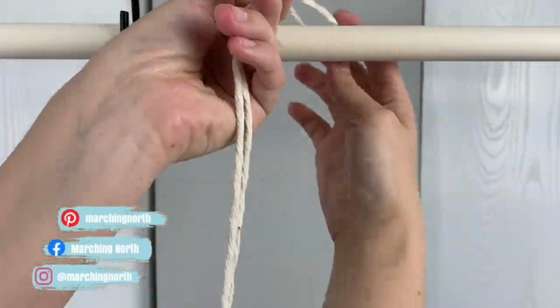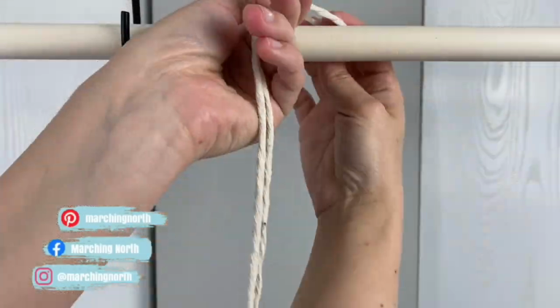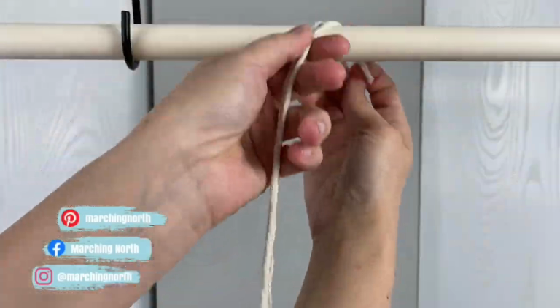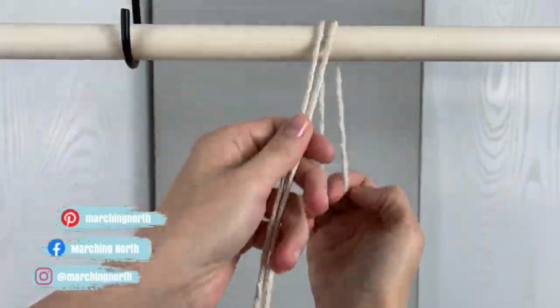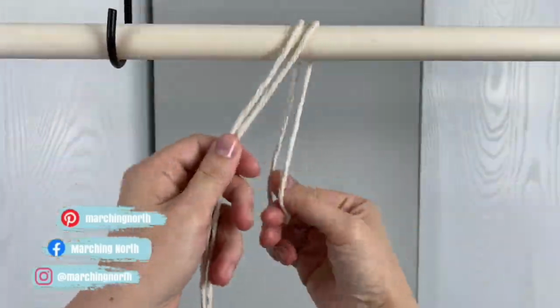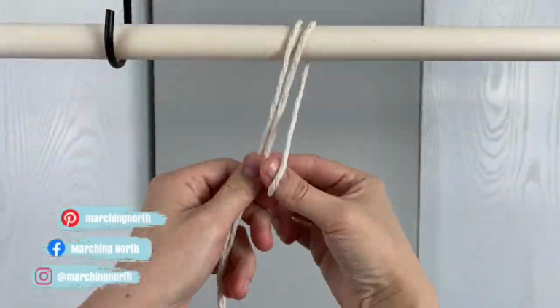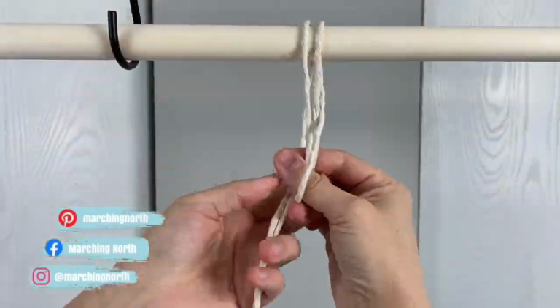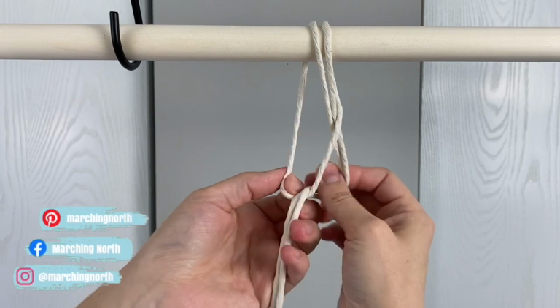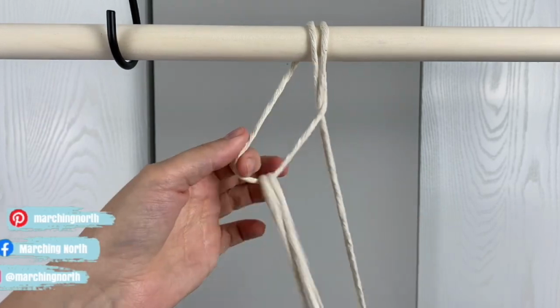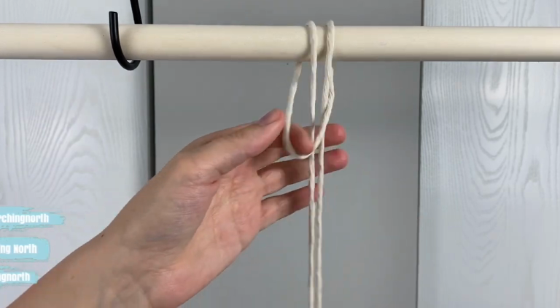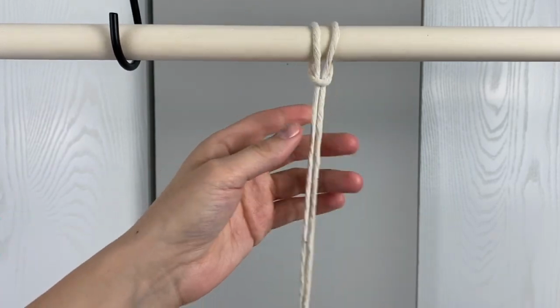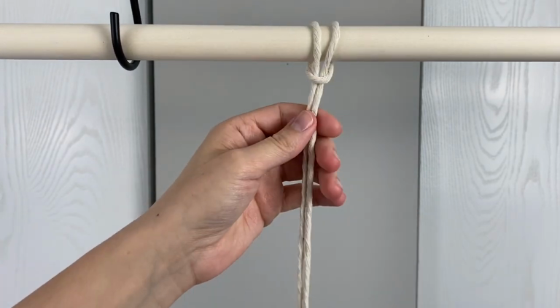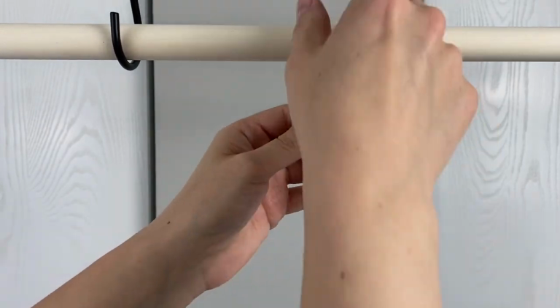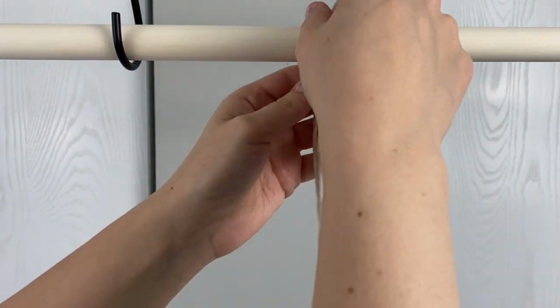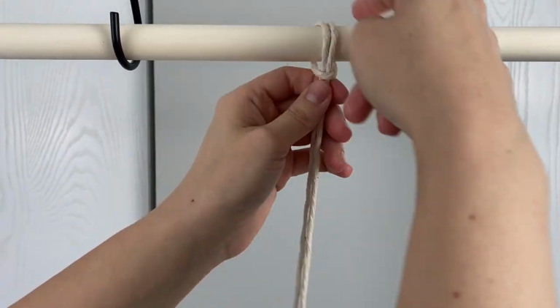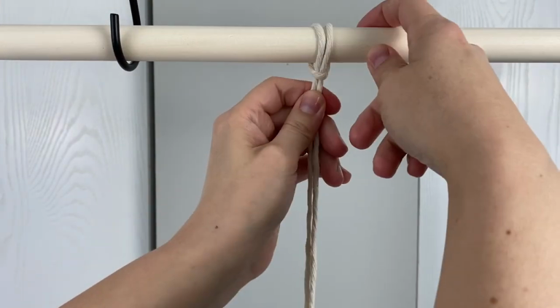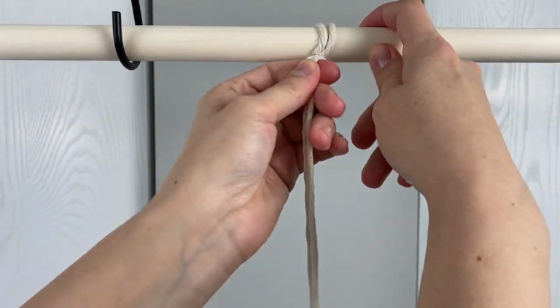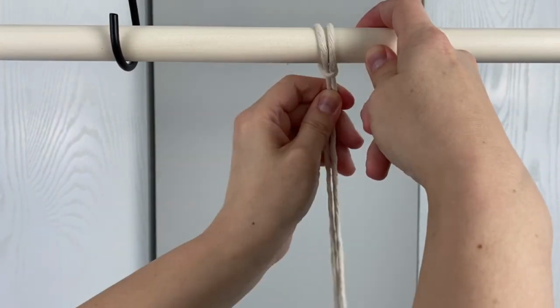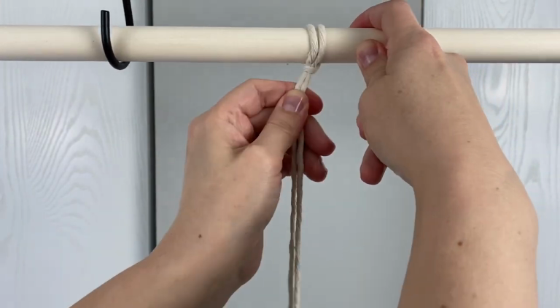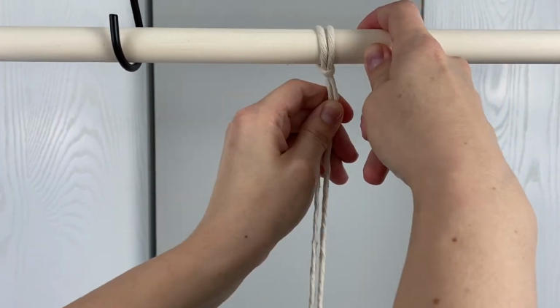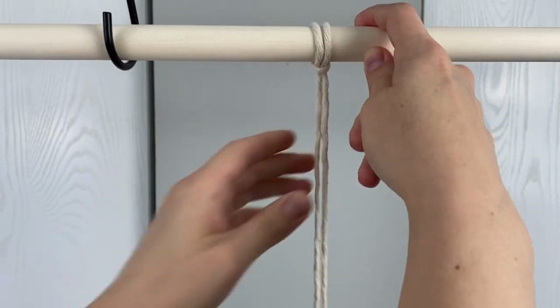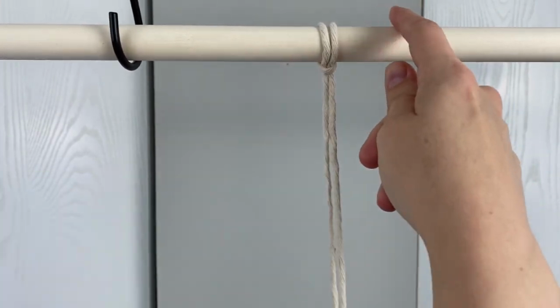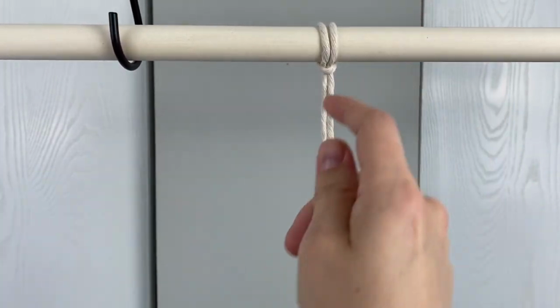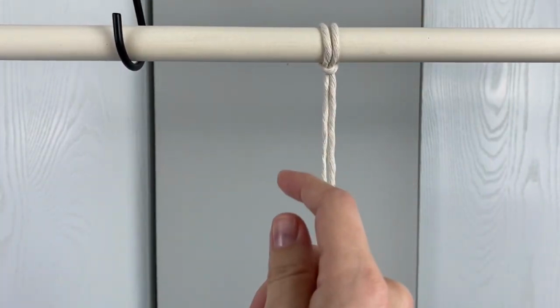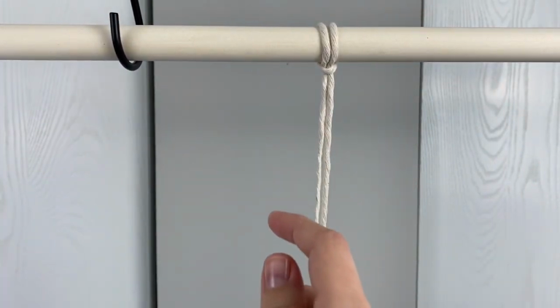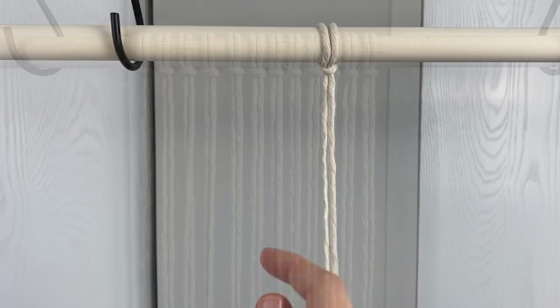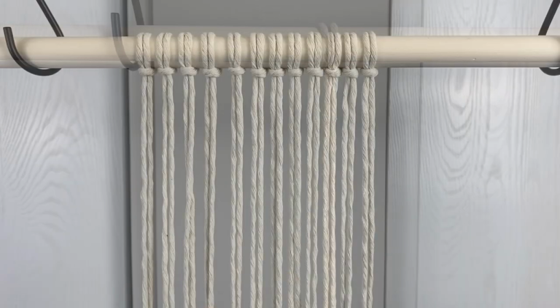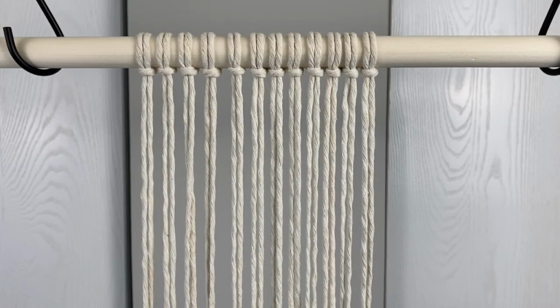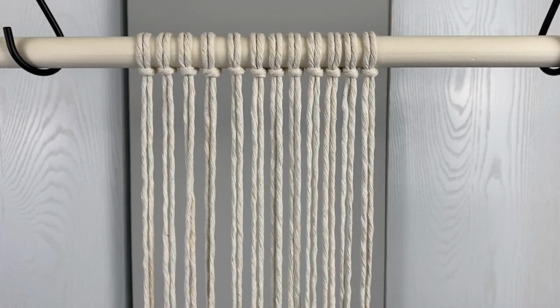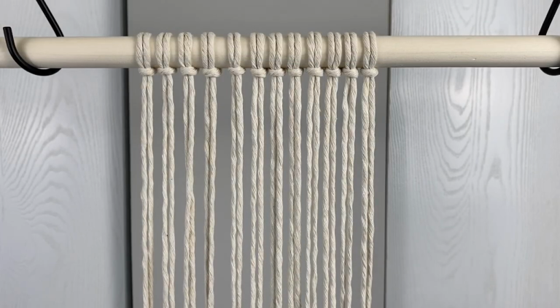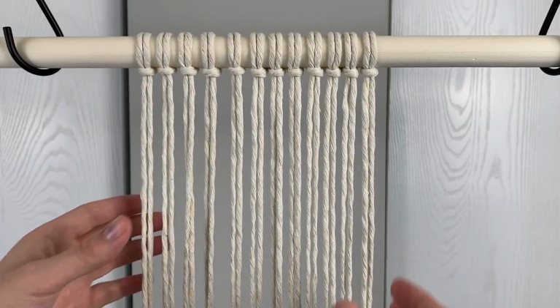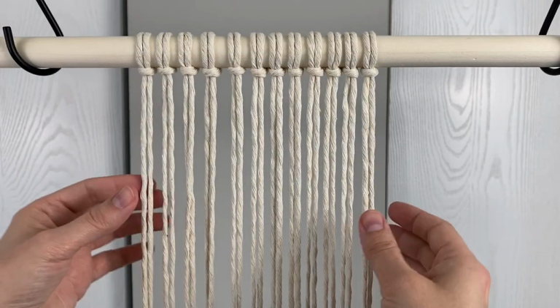First you're going to attach 12 pieces of 64 inch rope to a dowel with larks head knots. I'm using three millimeter single strand cotton.